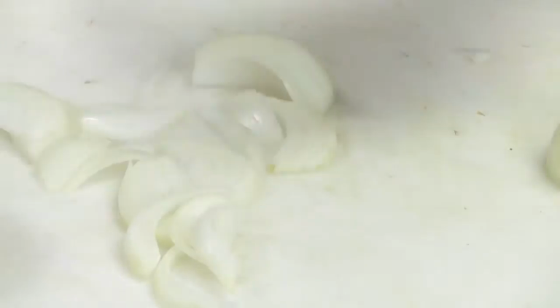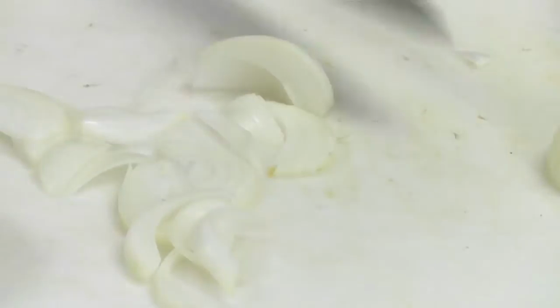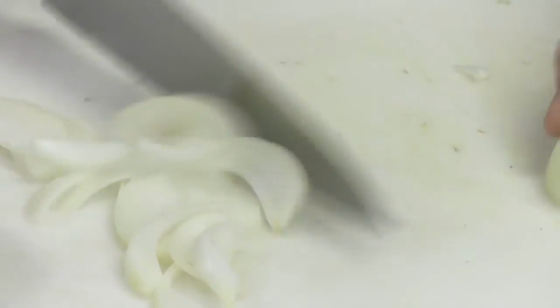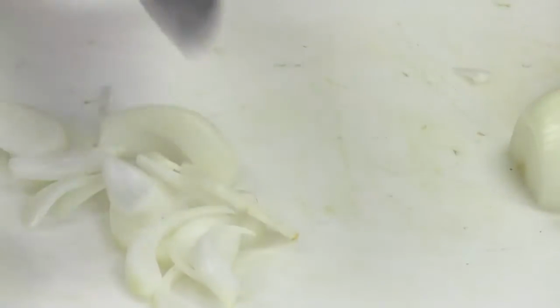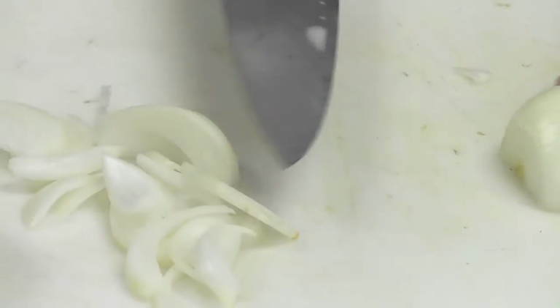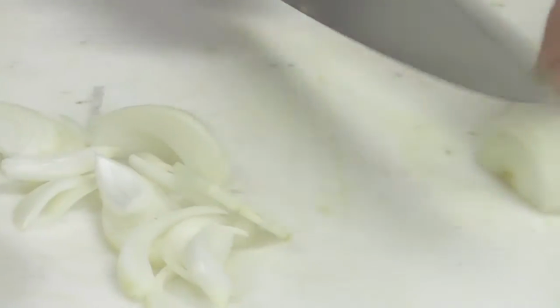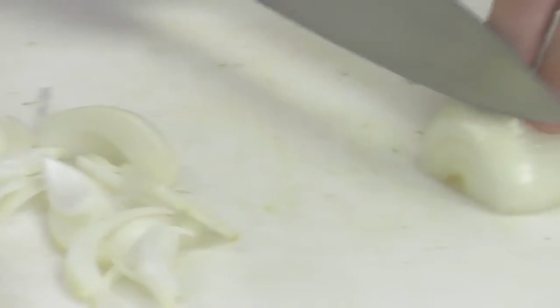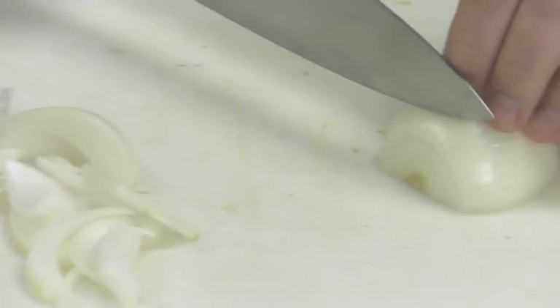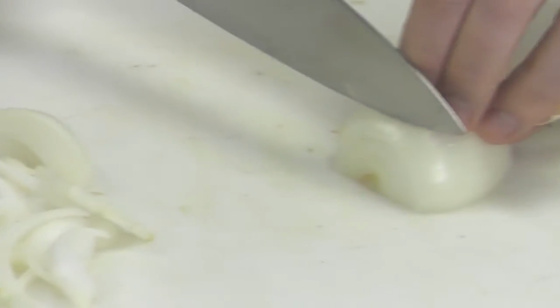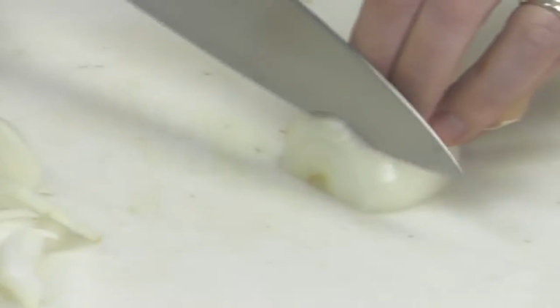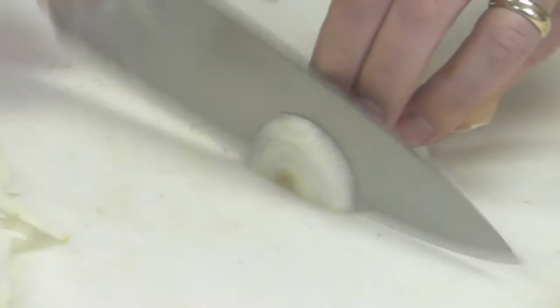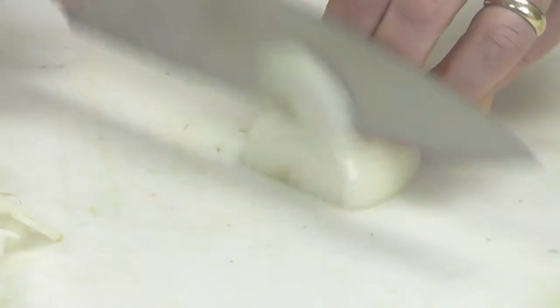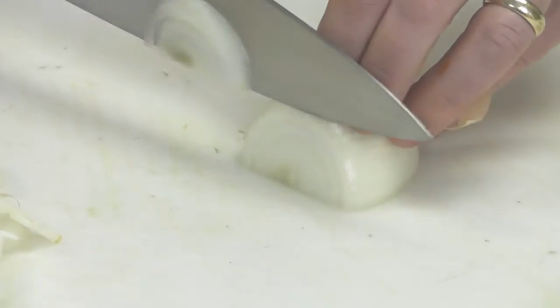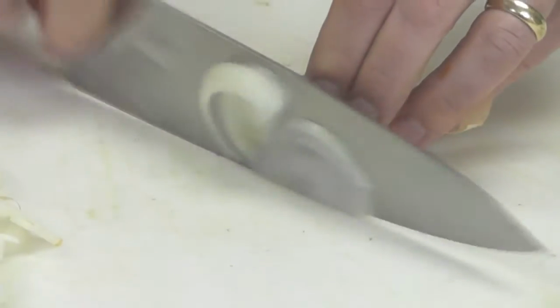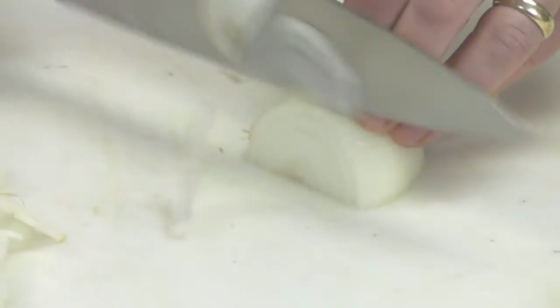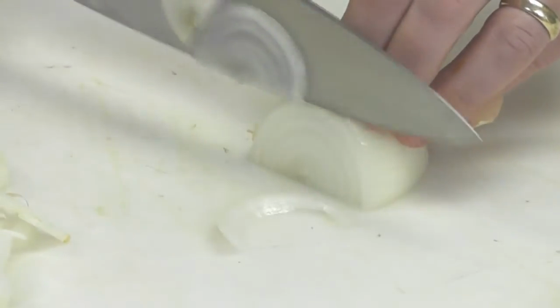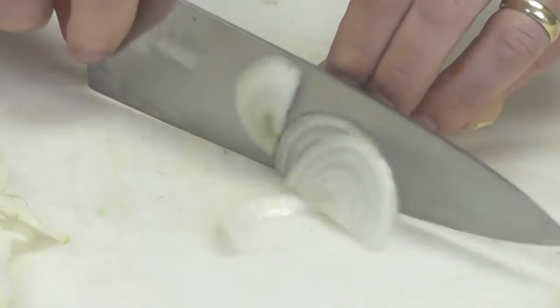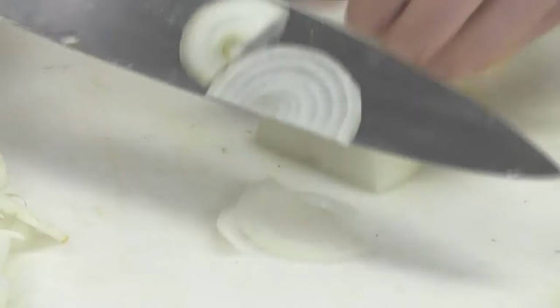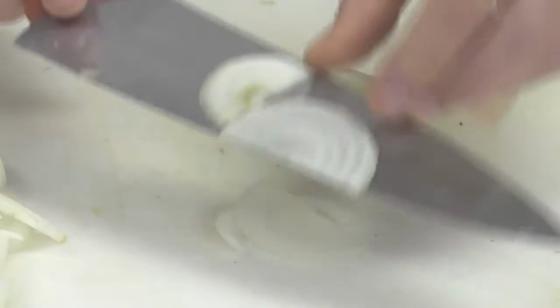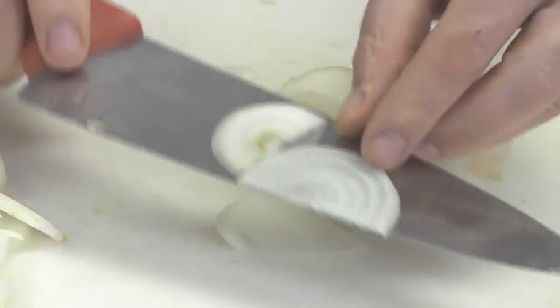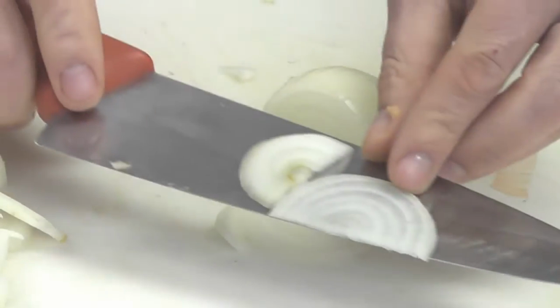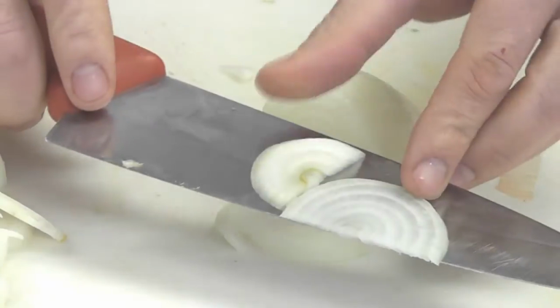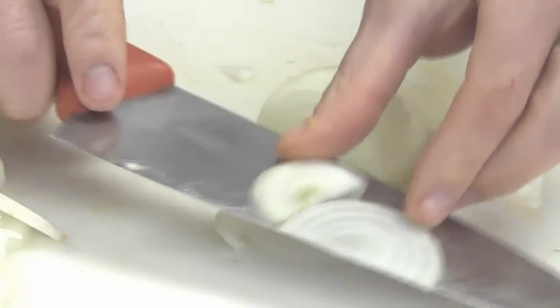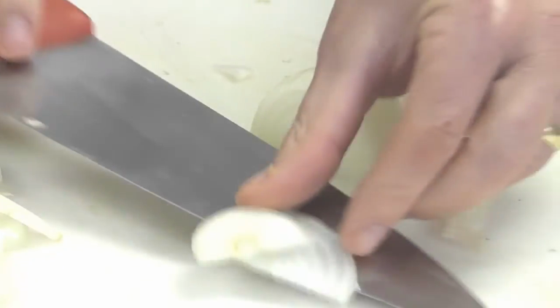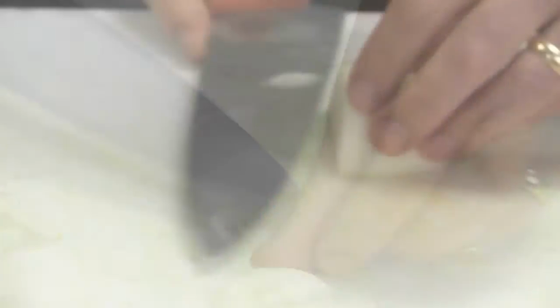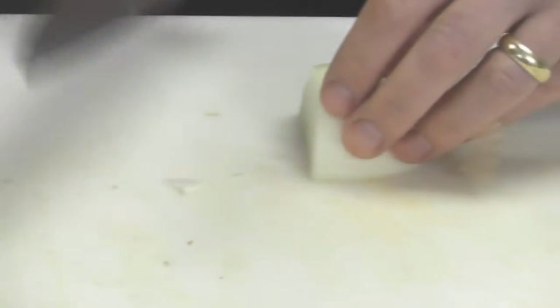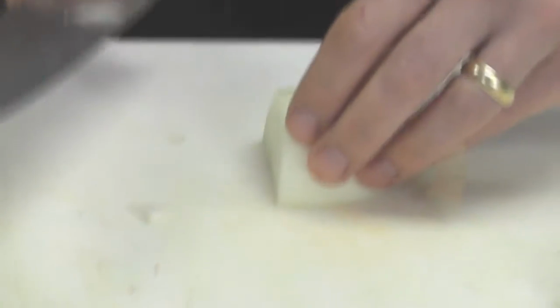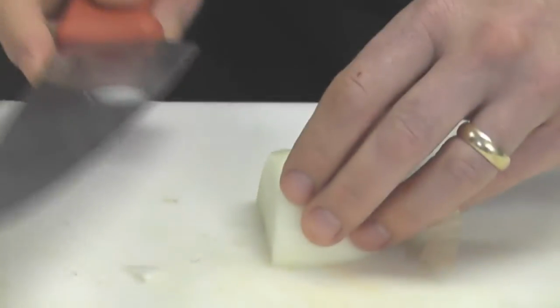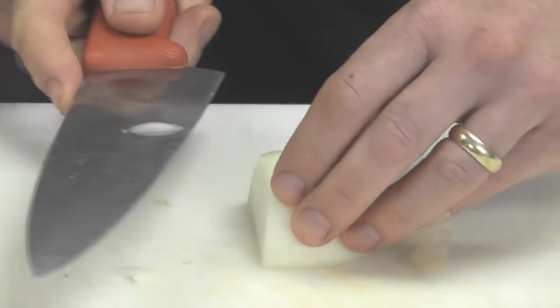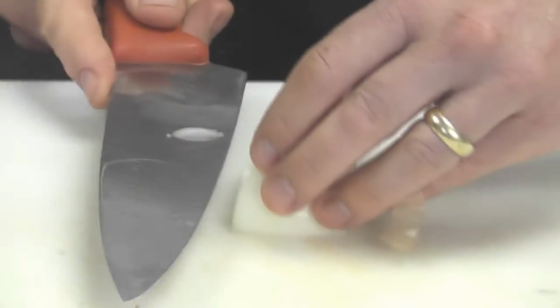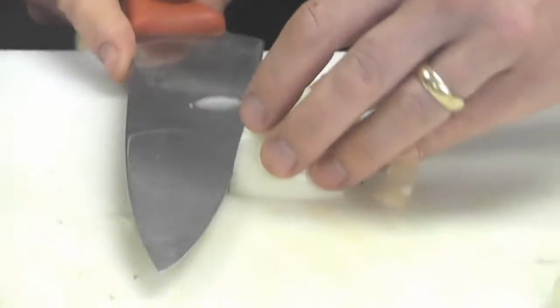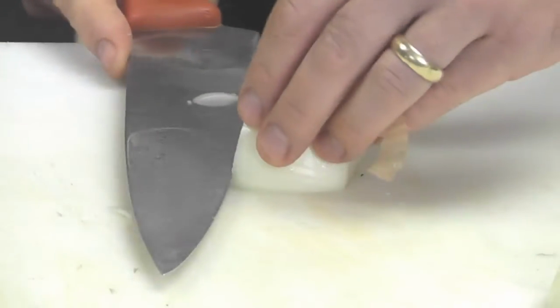You can also take your onion, slice it from the top, just to make very uniform half moon rings.